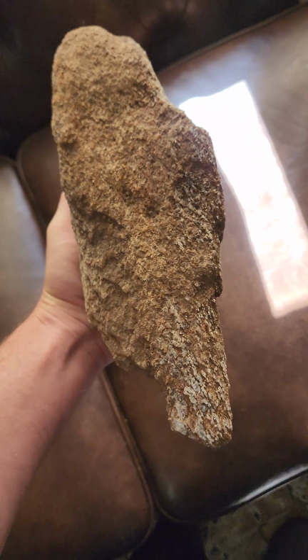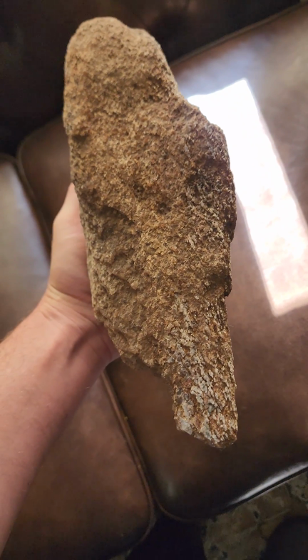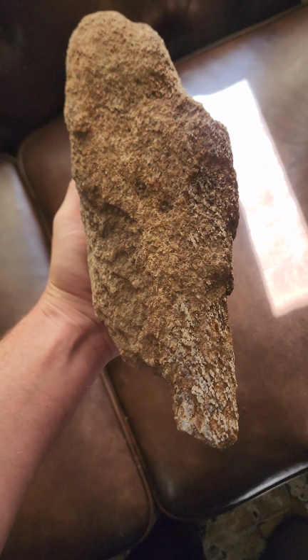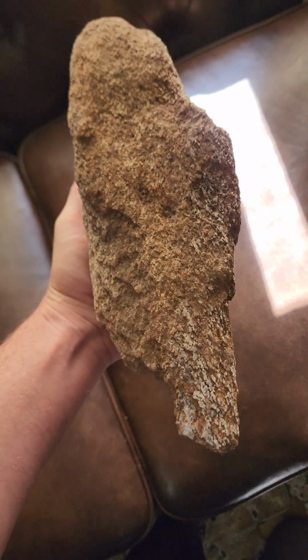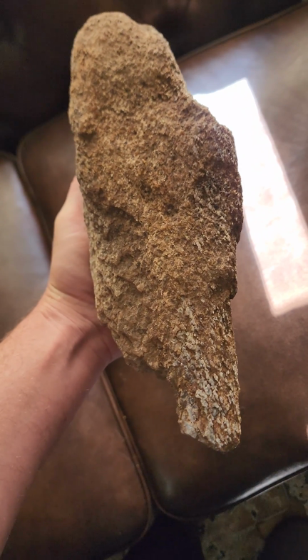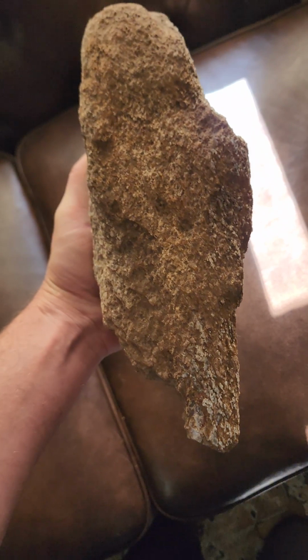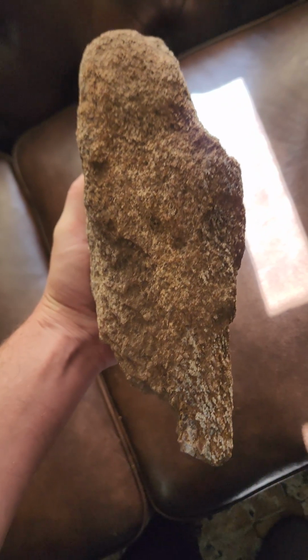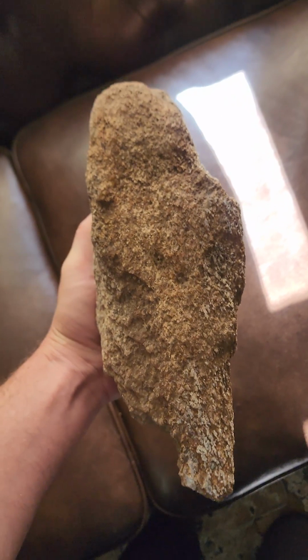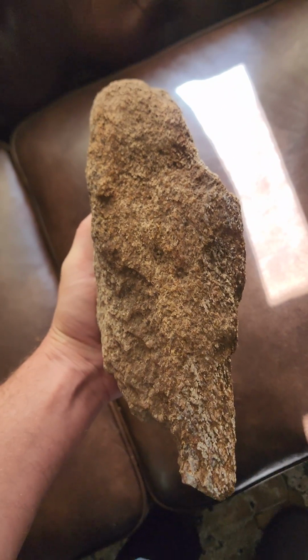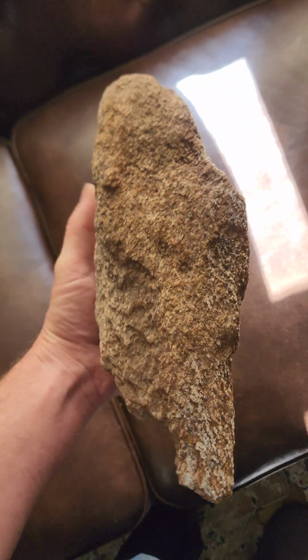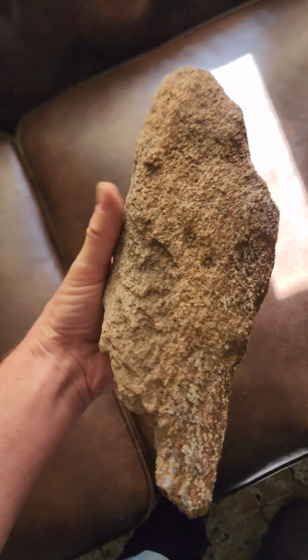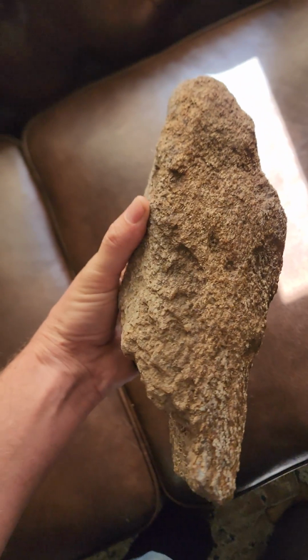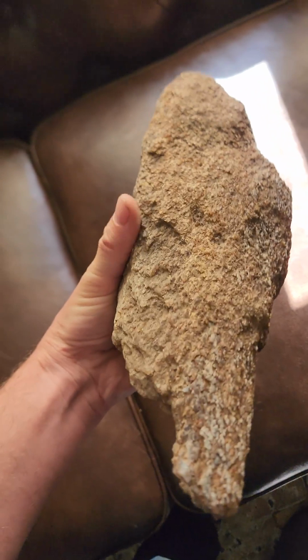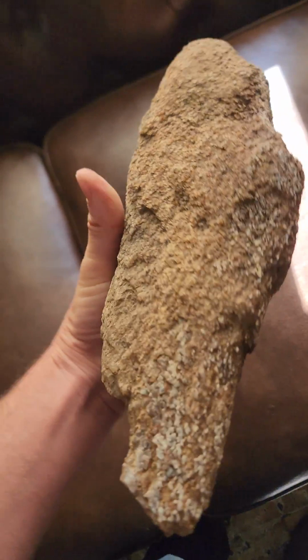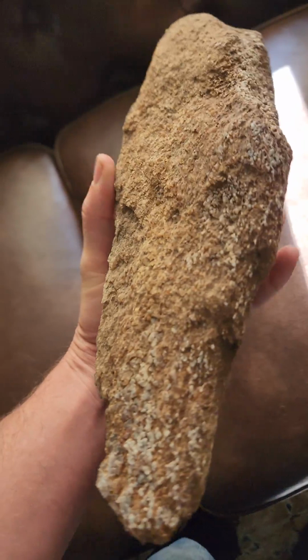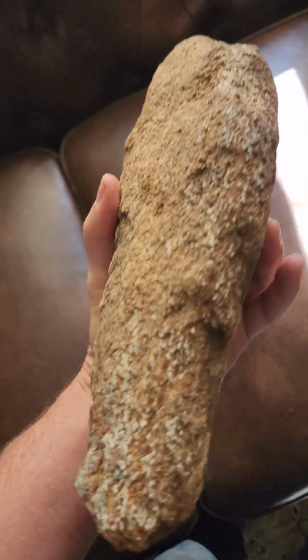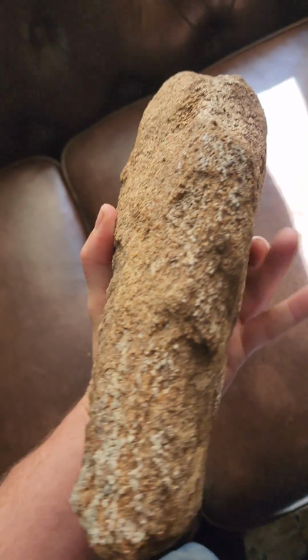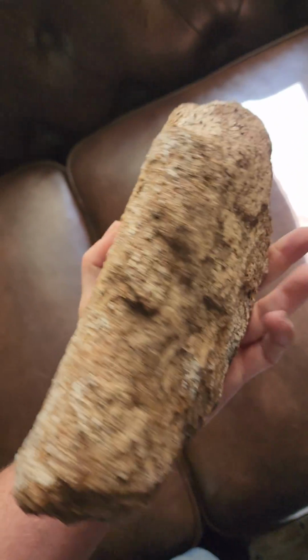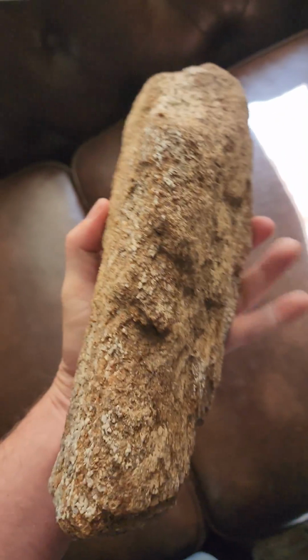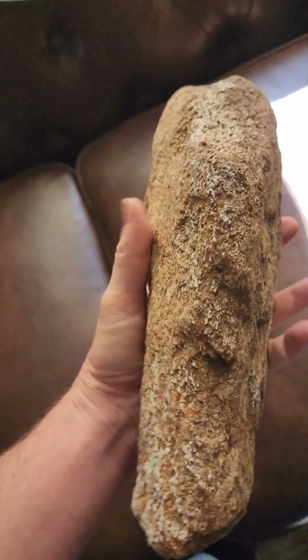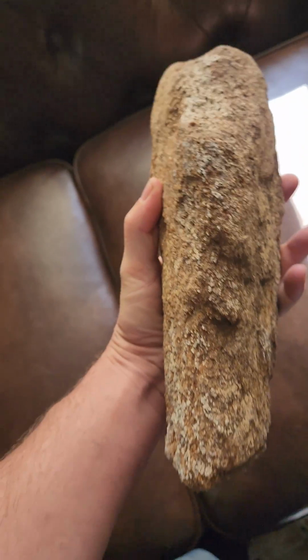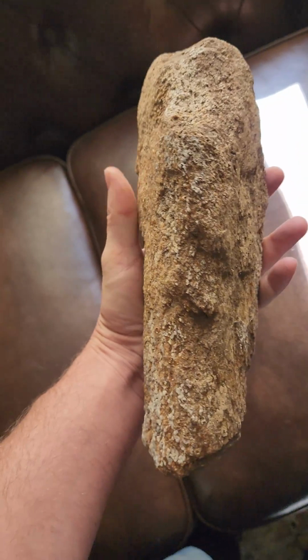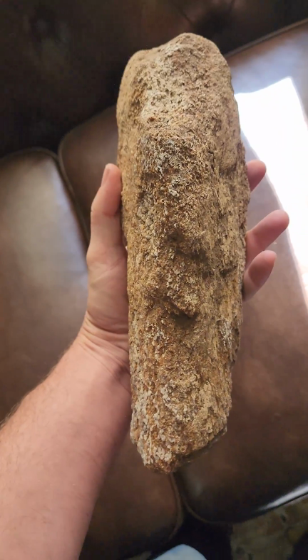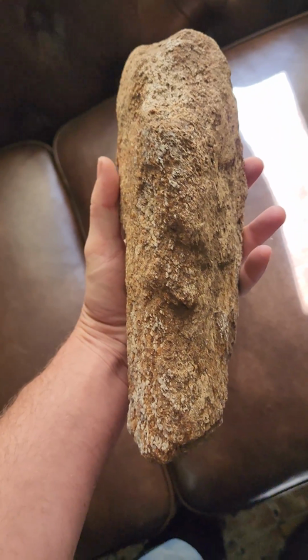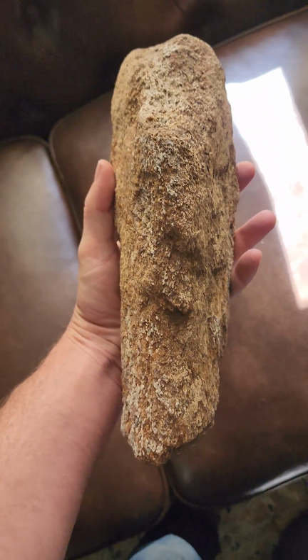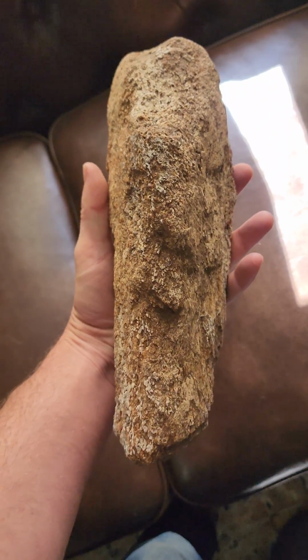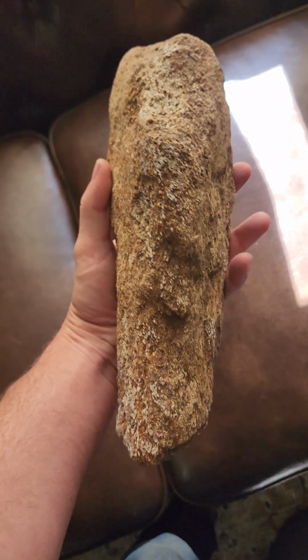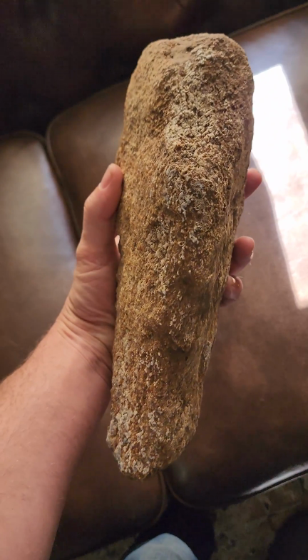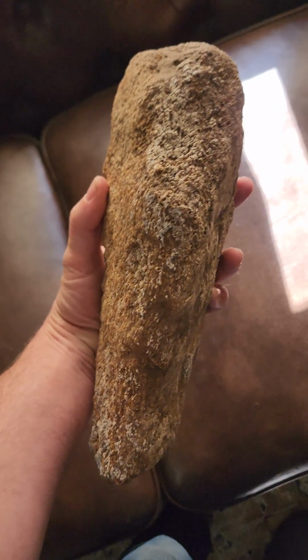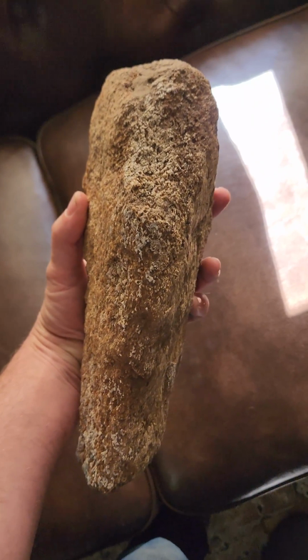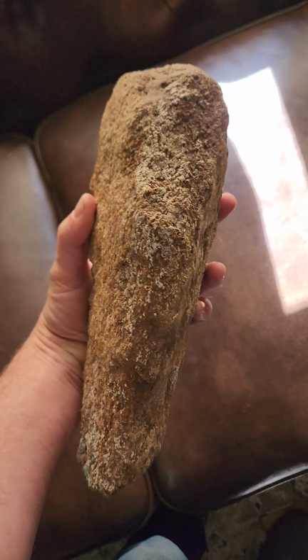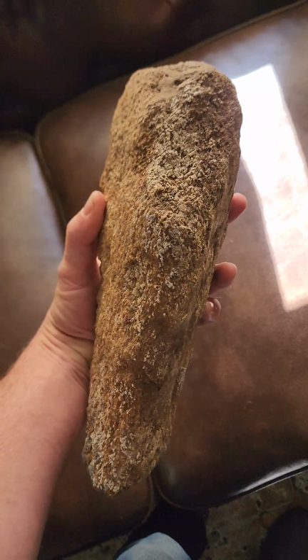Hell Creek Formation, South Dakota. Personal discovery. Don't know what kind of bone it originally was, just know that it was a dinosaur bone. Quite large.